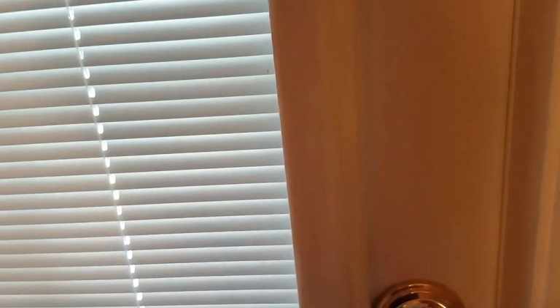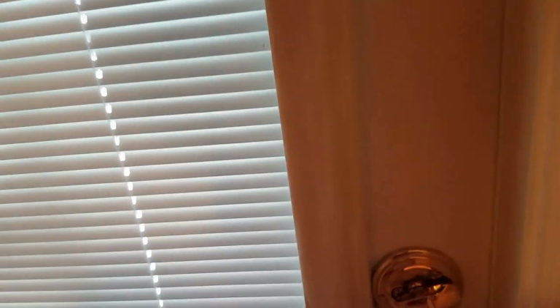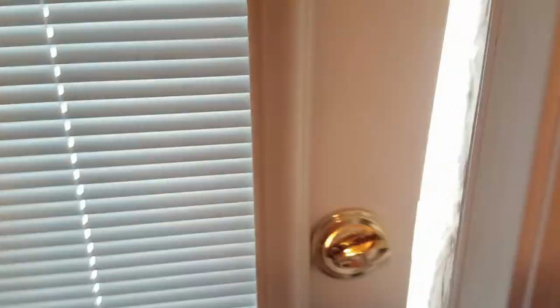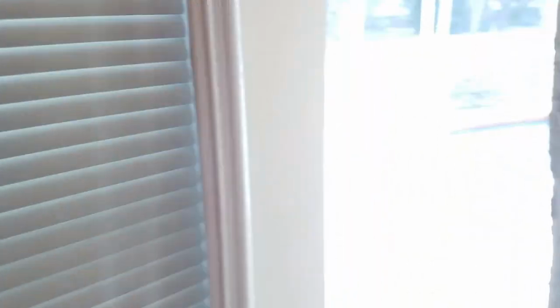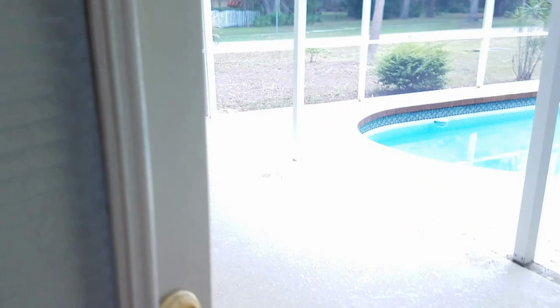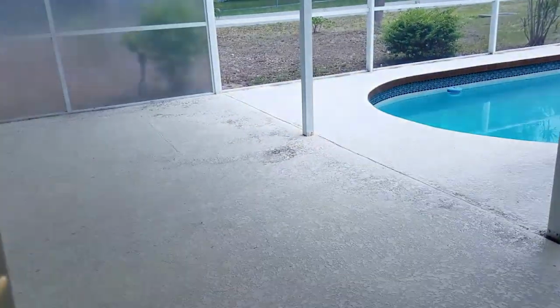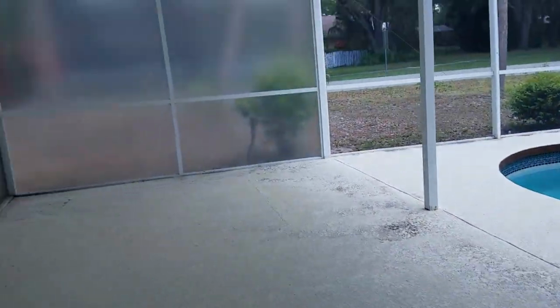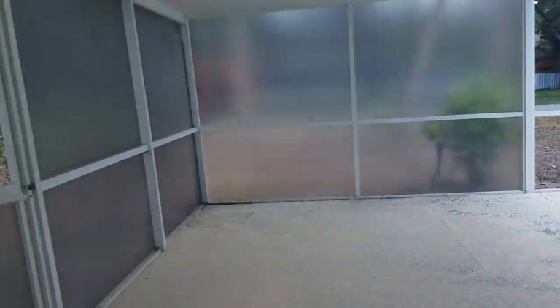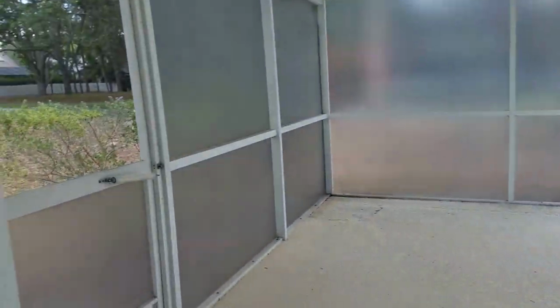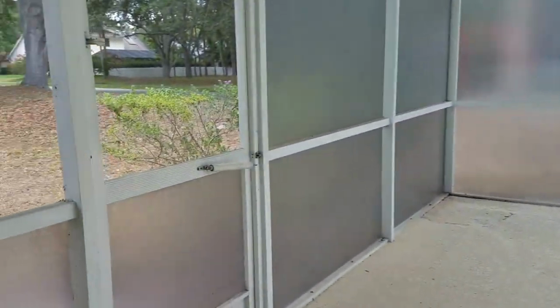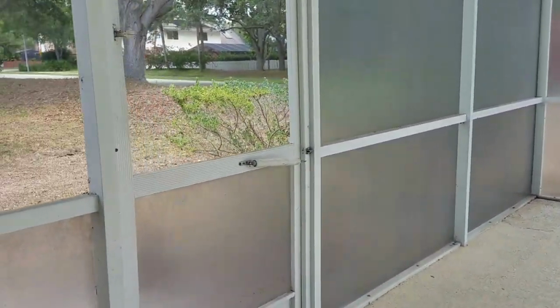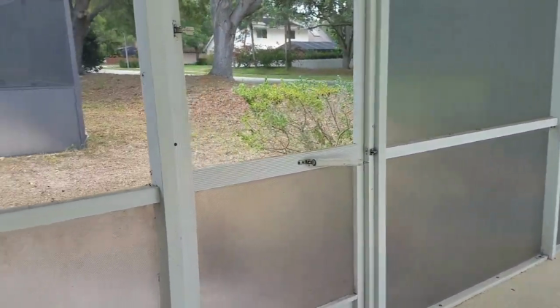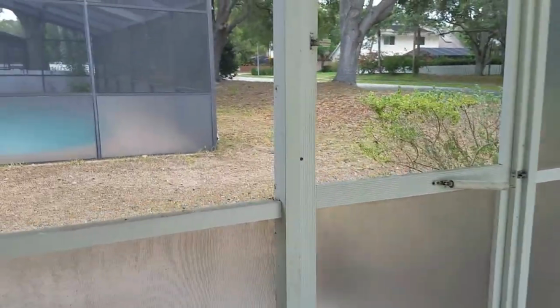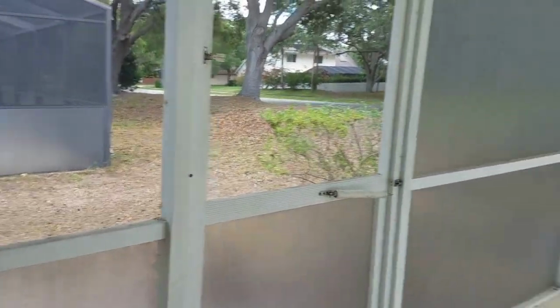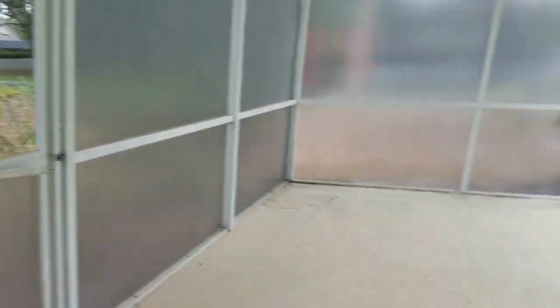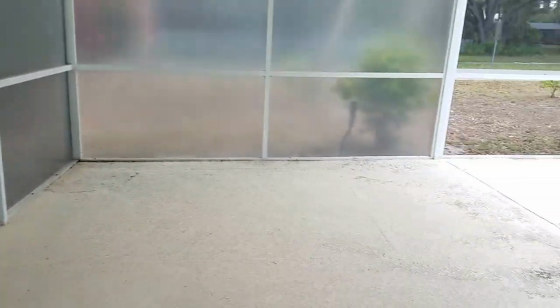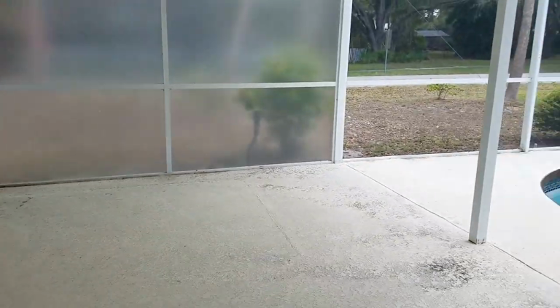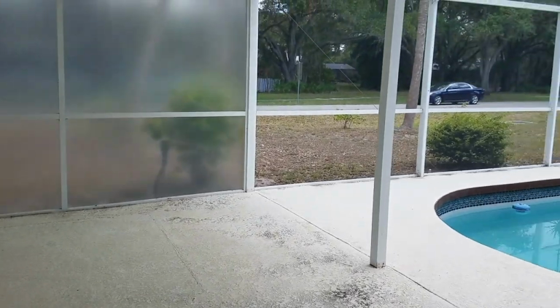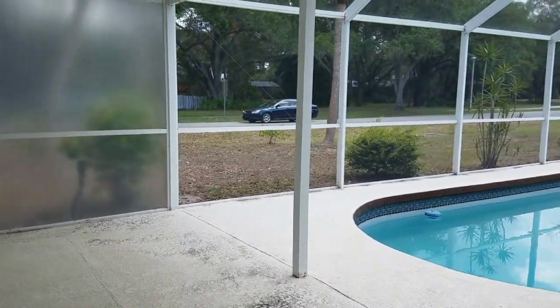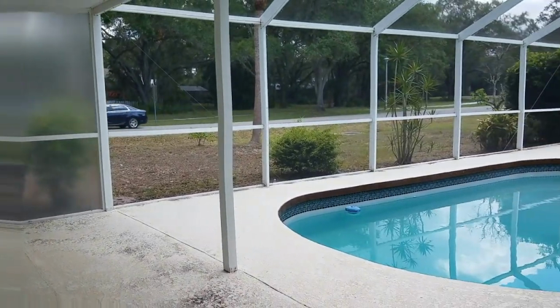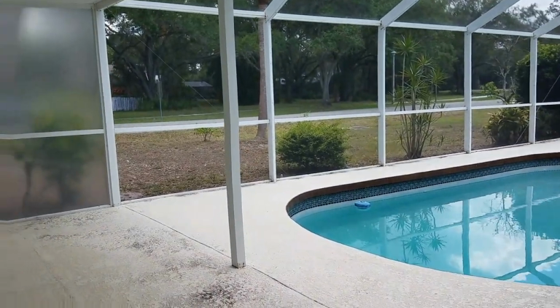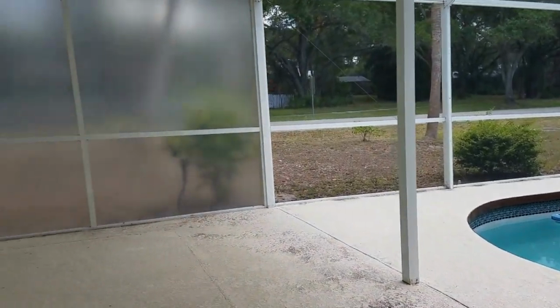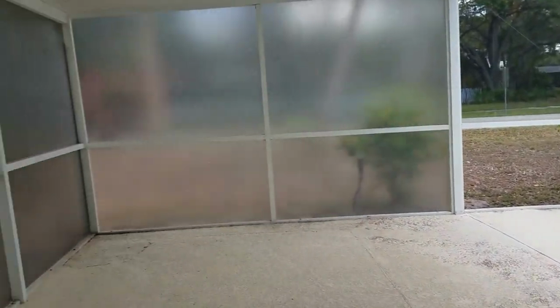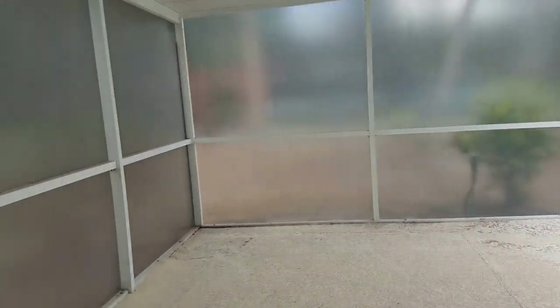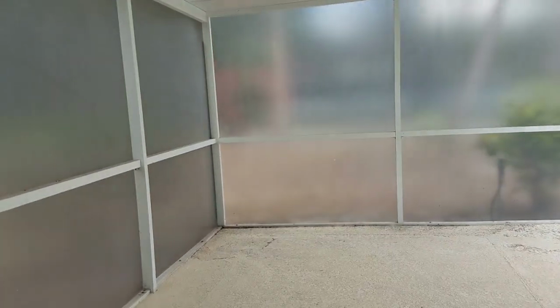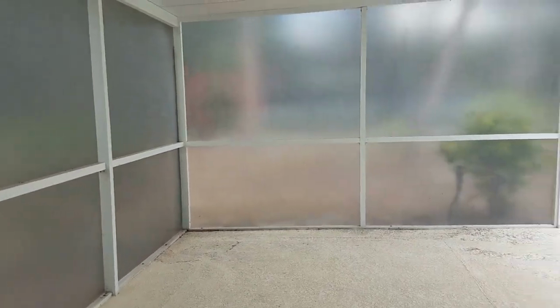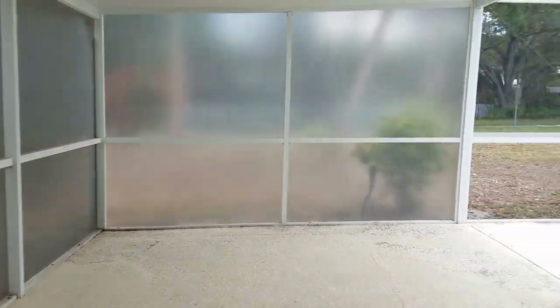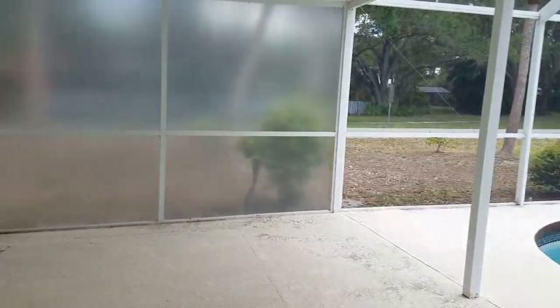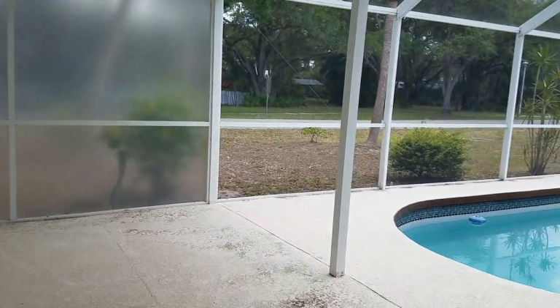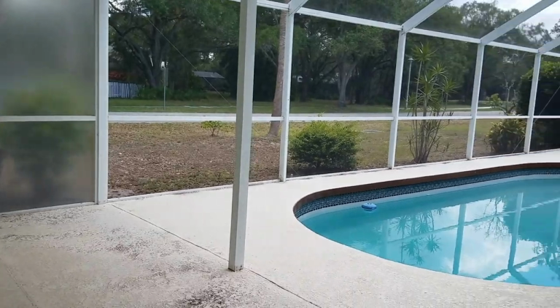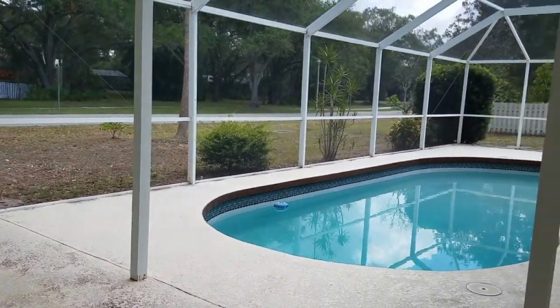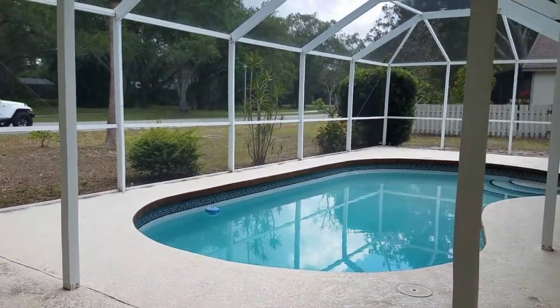This goes out to the pool. Here's that covered area — you can see there are pools all the way along here. That street — I'm not sure what street that is, but it's pretty busy. It backs up on that. I'm not crazy about that.